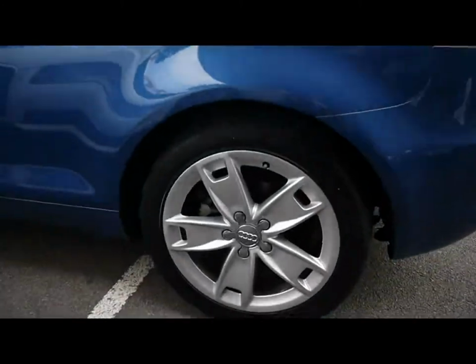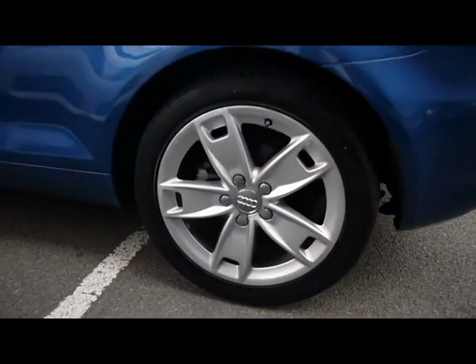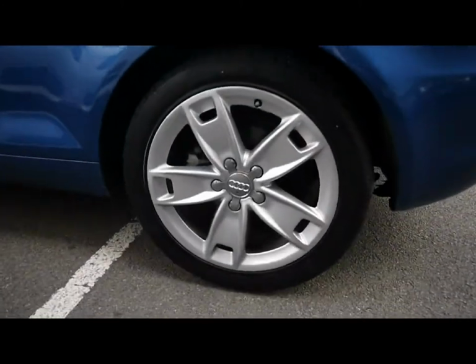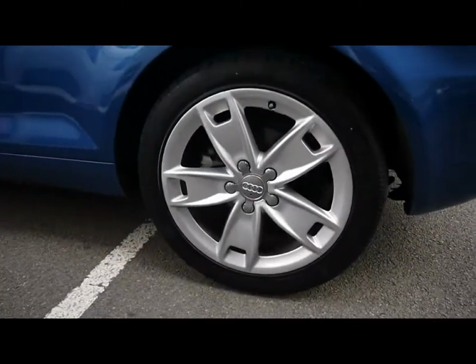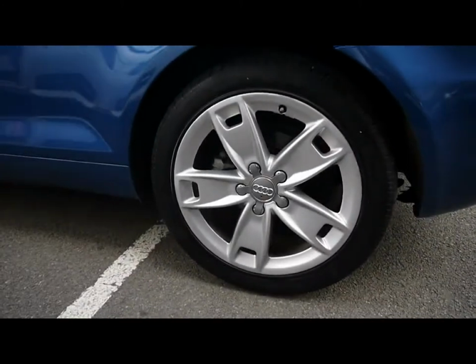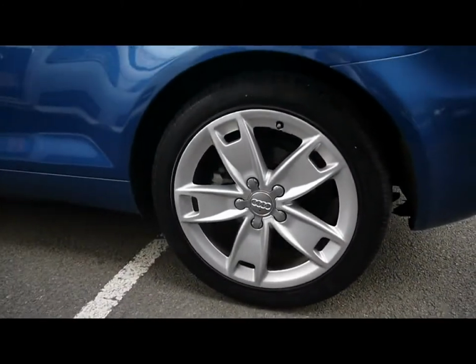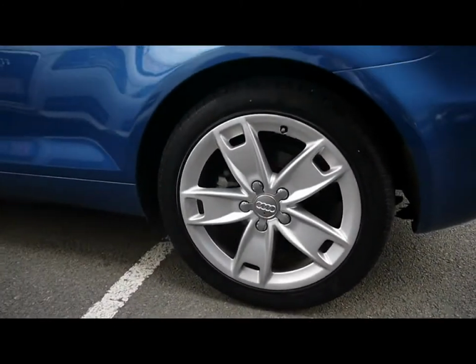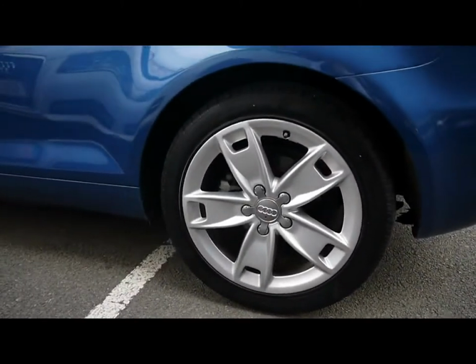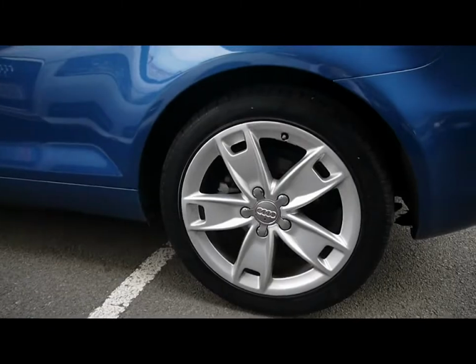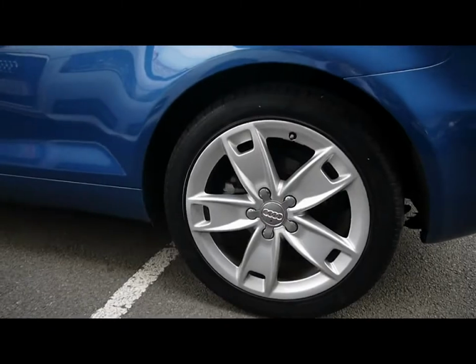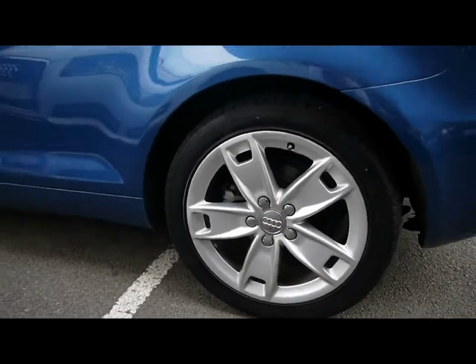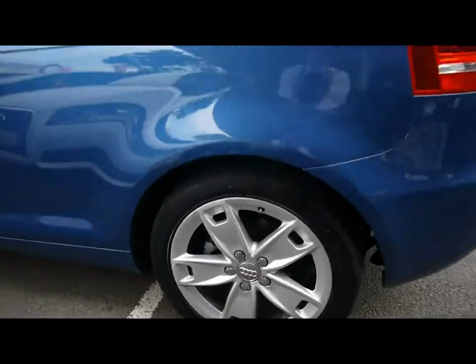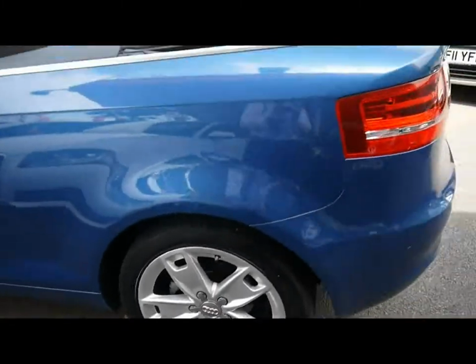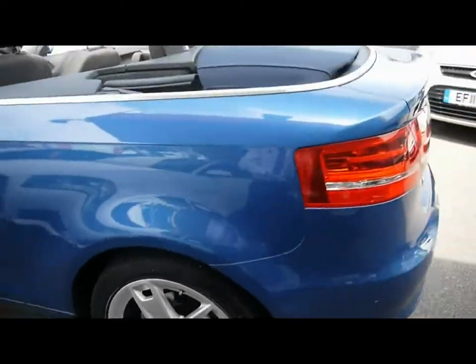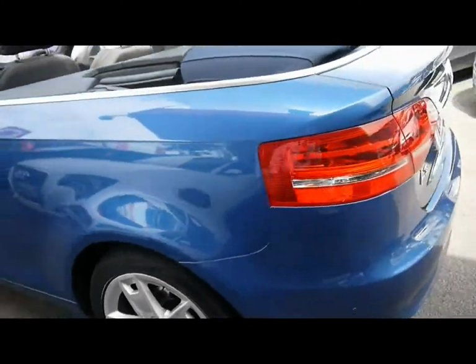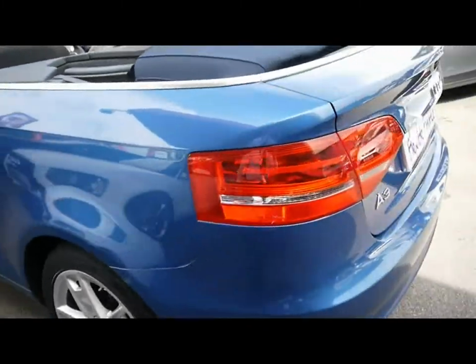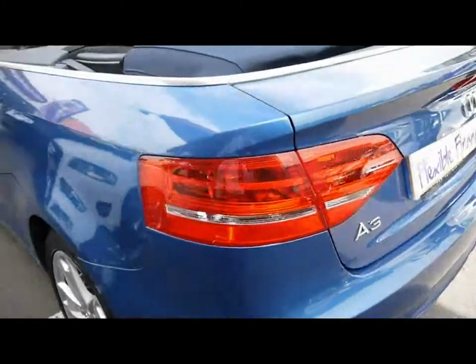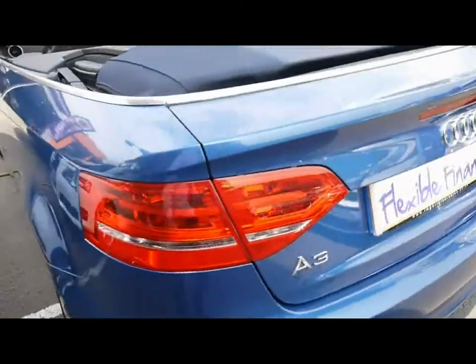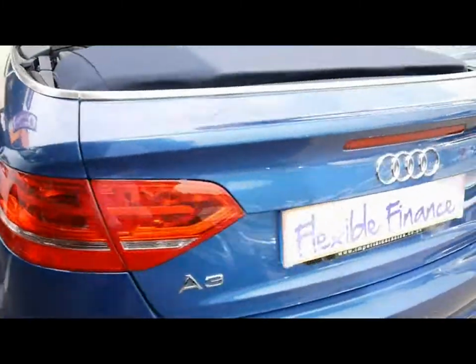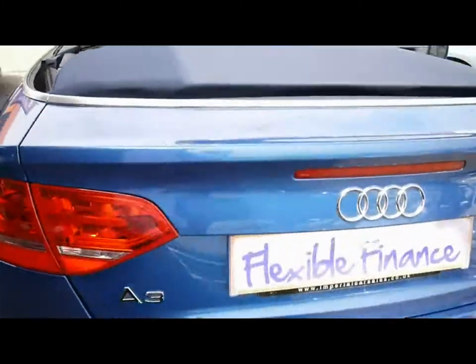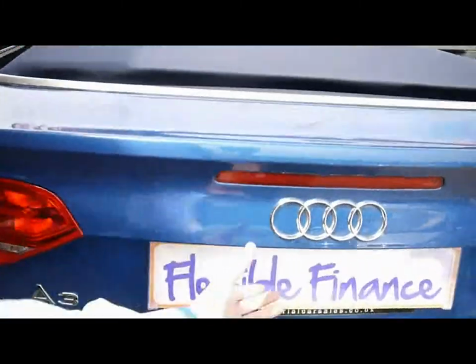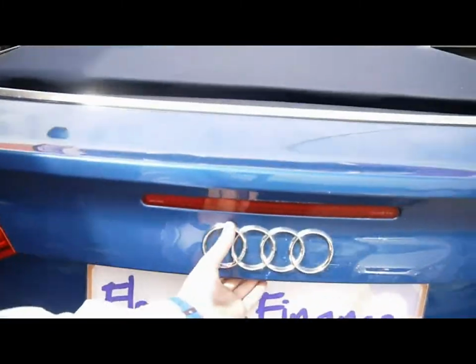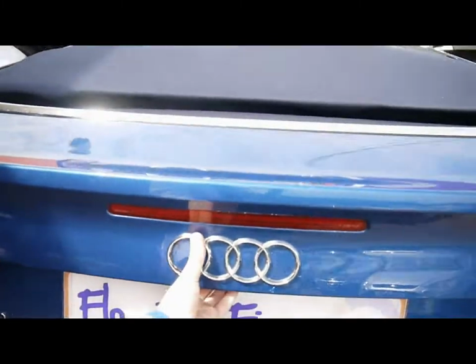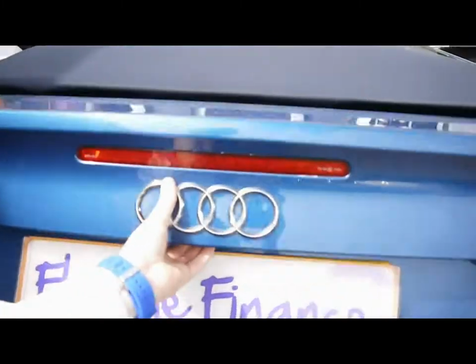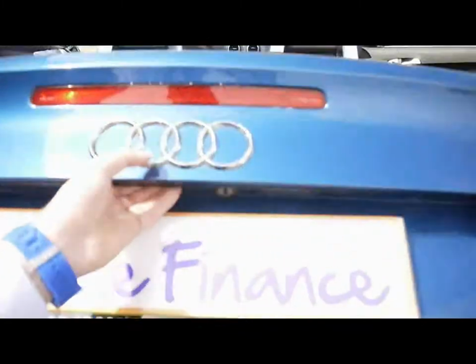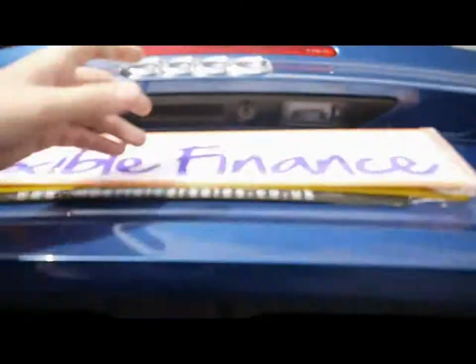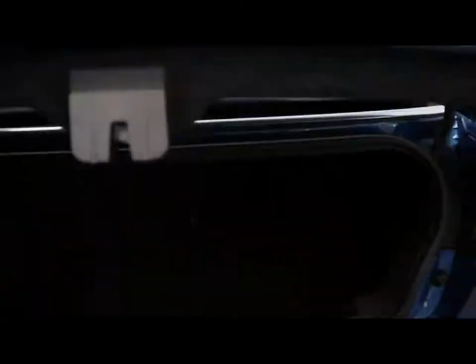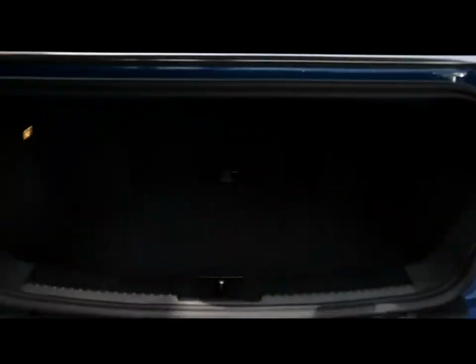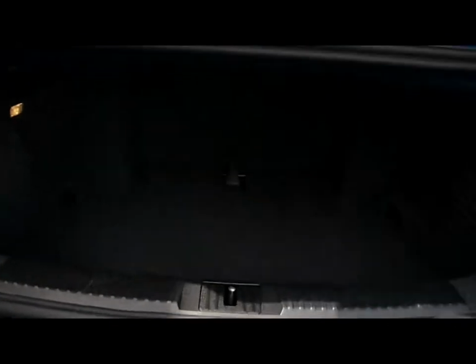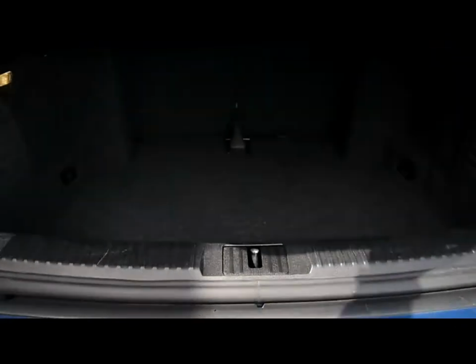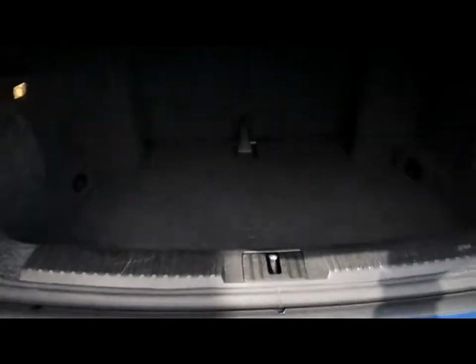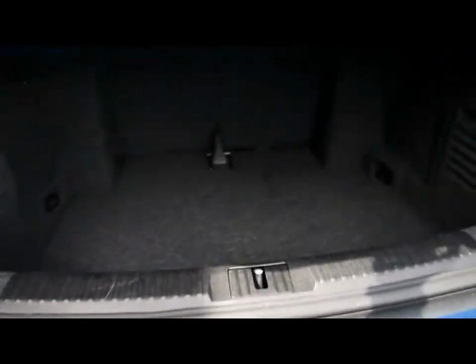All four alloy wheels do show a little sign of touching the kerb. The car still has a quite large and spacious boot.